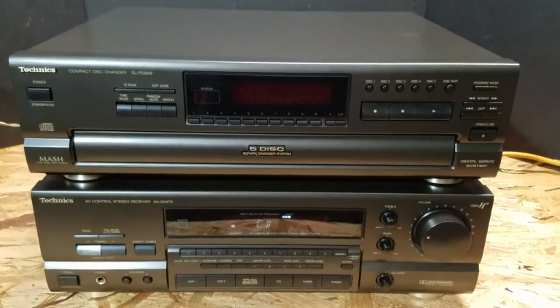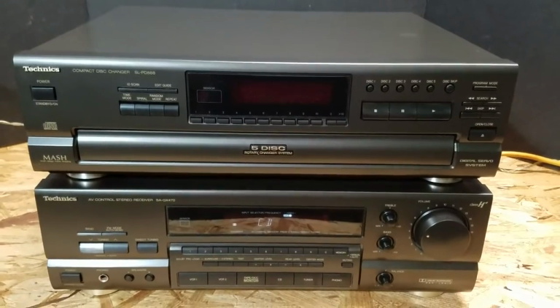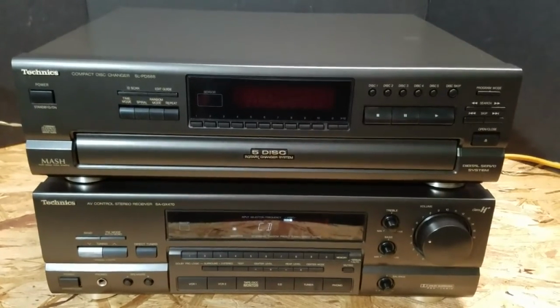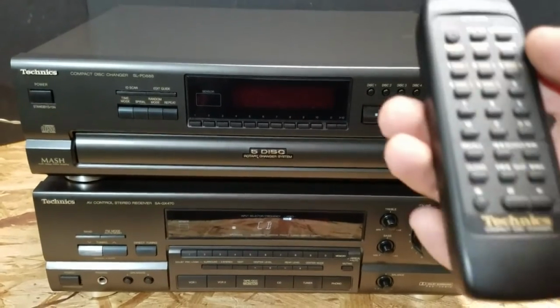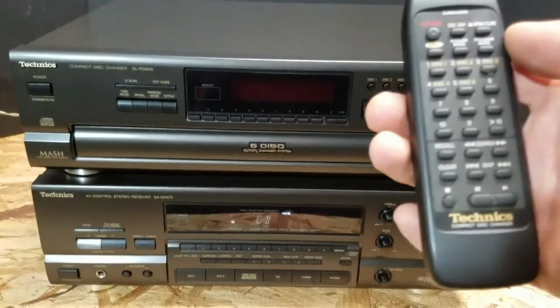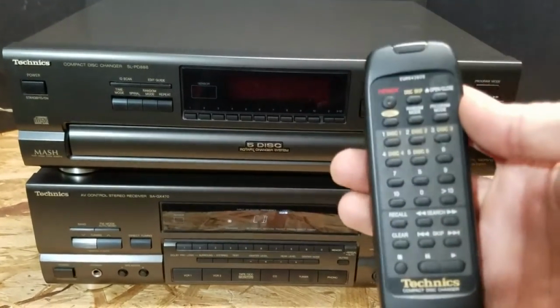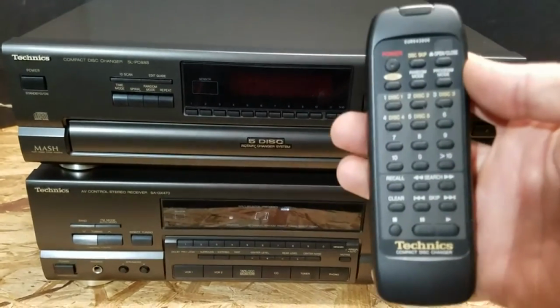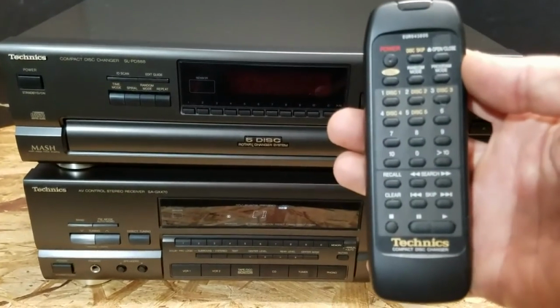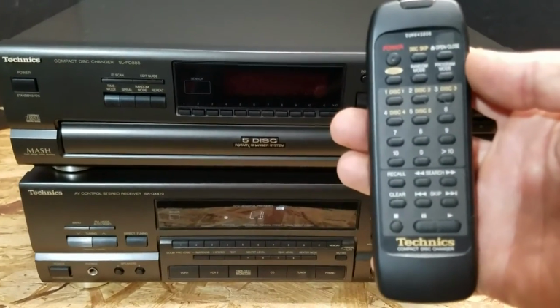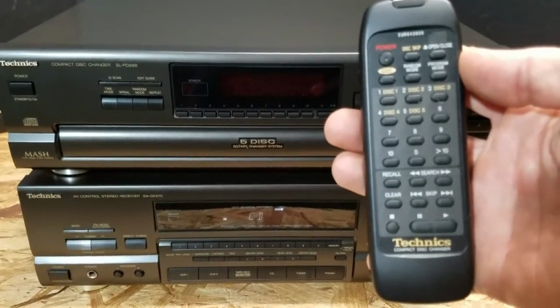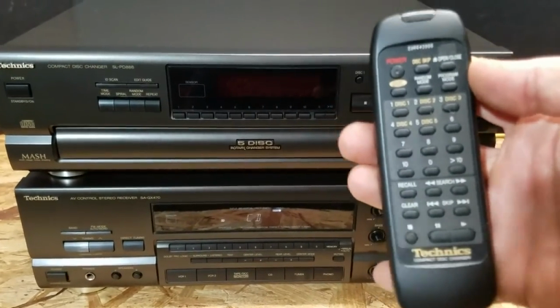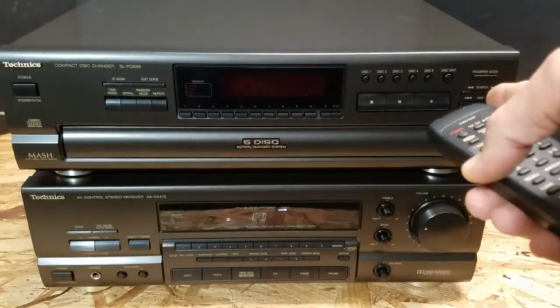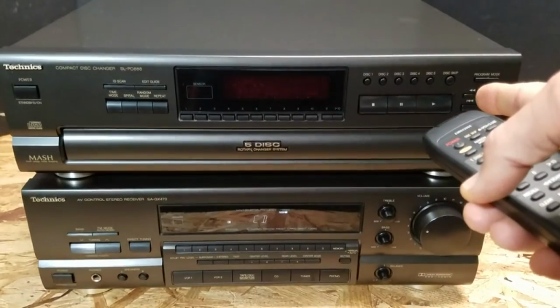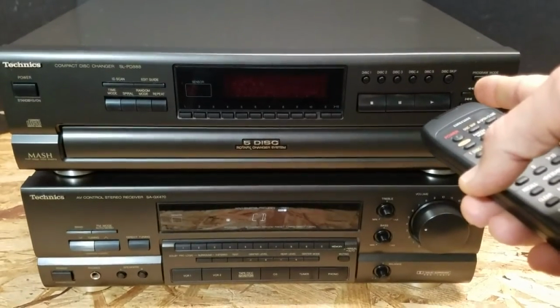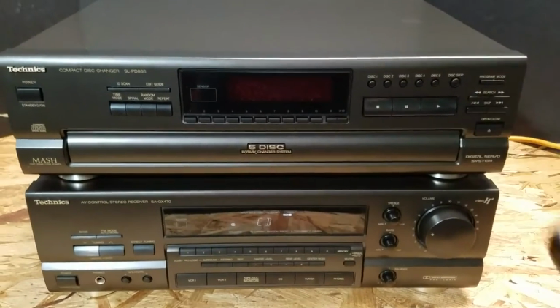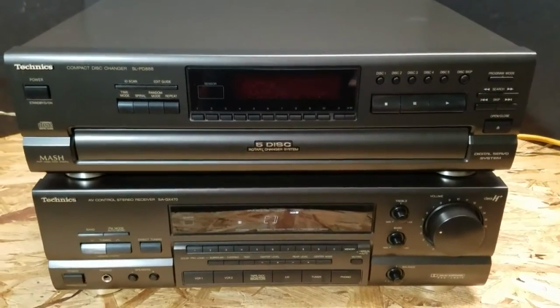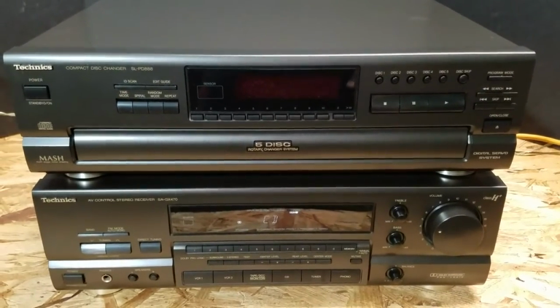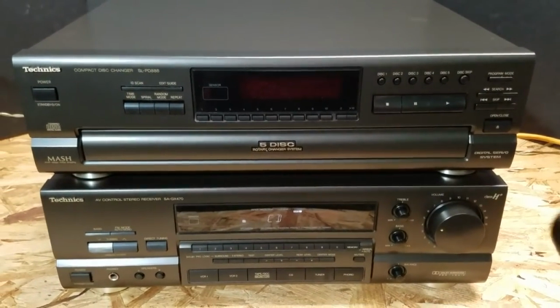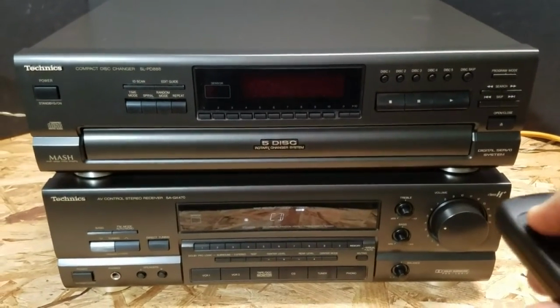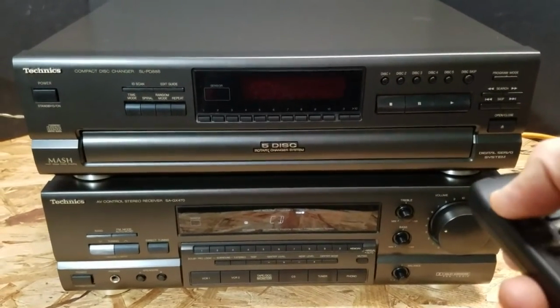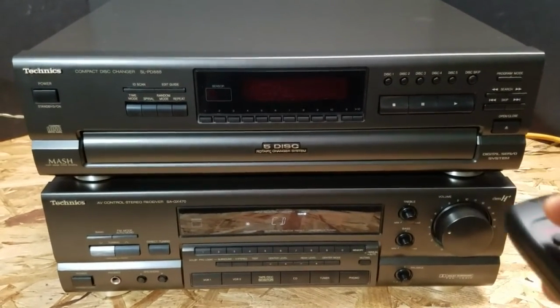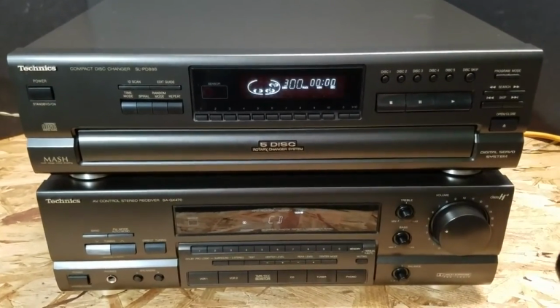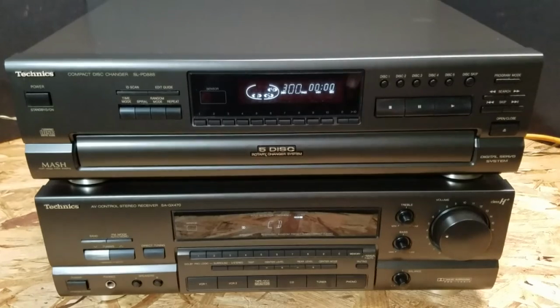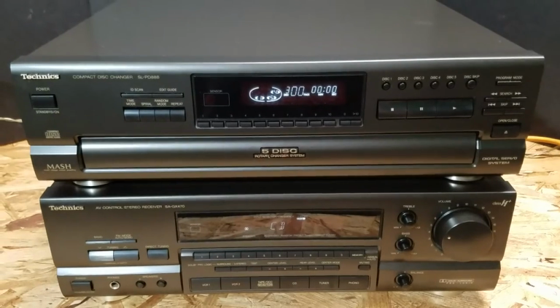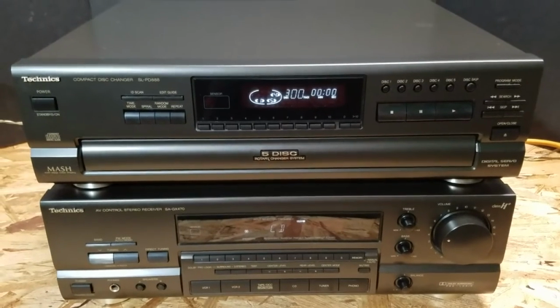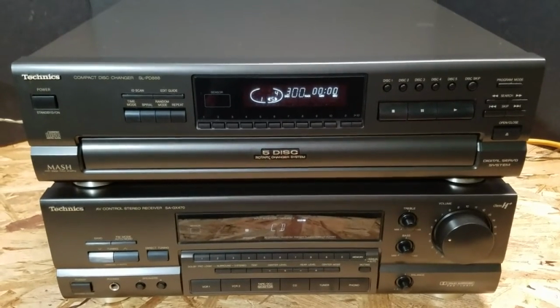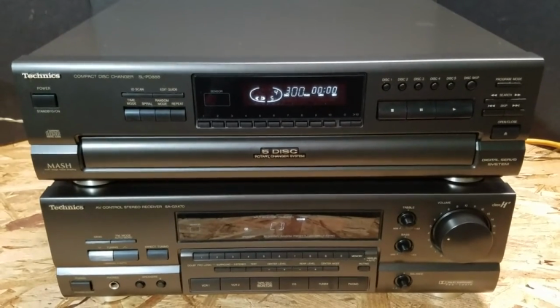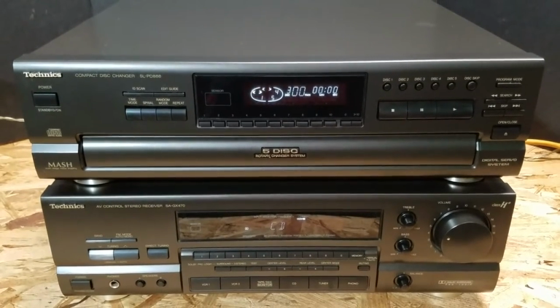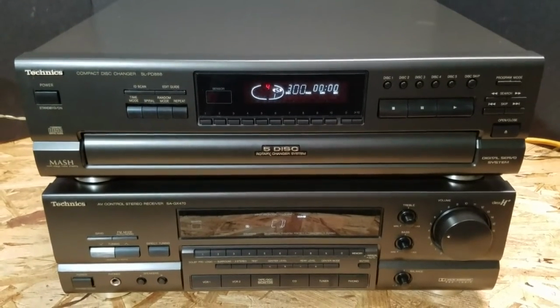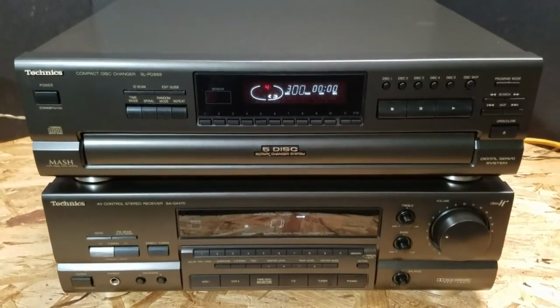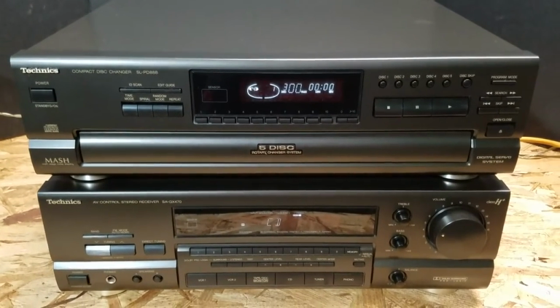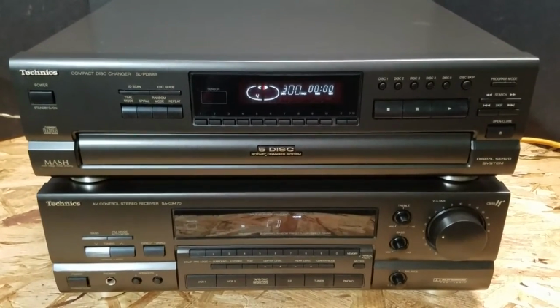Let's go ahead and turn the power on. We're gonna actually use our handy-dandy remote. This is the original remote that came with the CD changer. We're going to turn the power on. Everything looks like it's functioning right now — it's firing up.